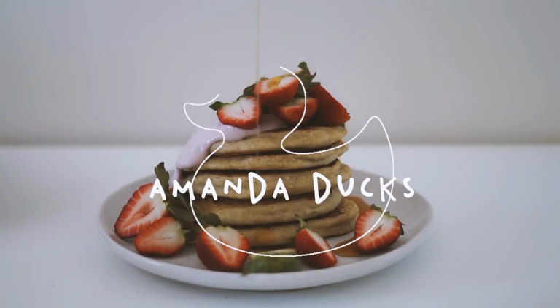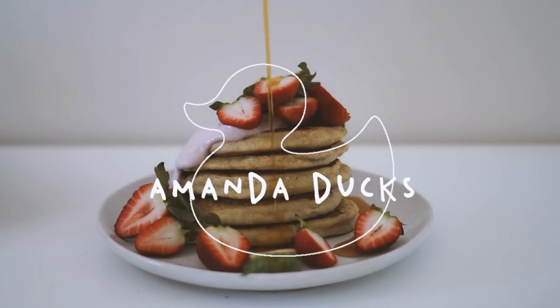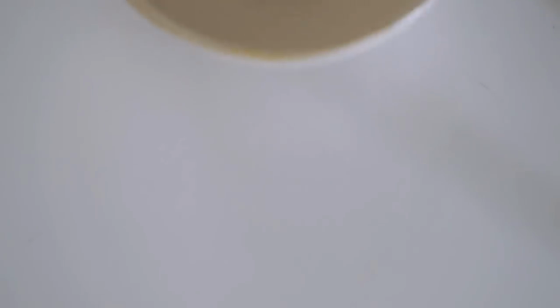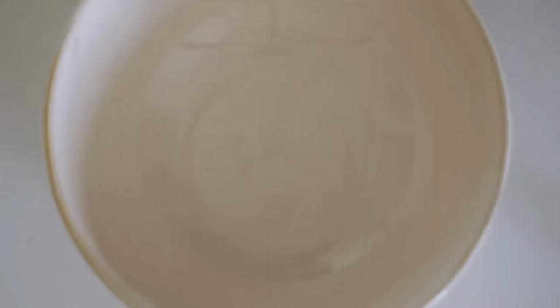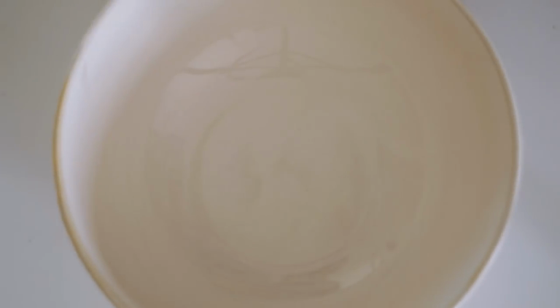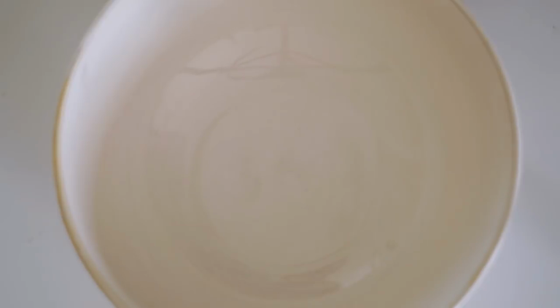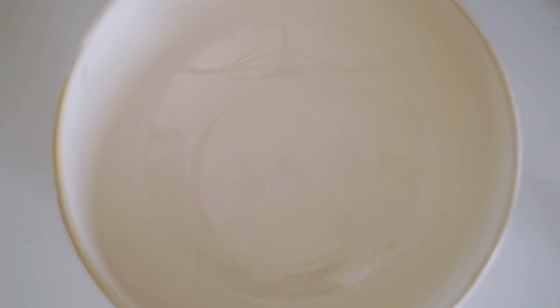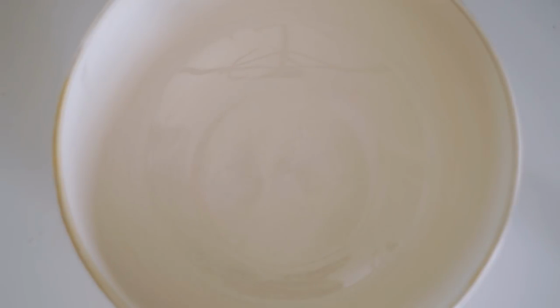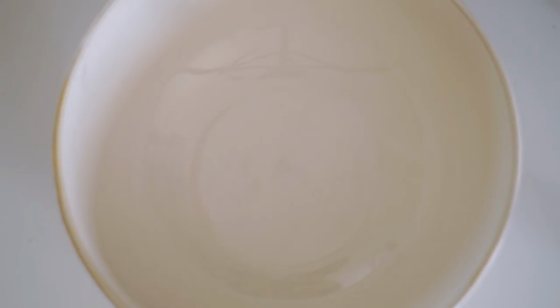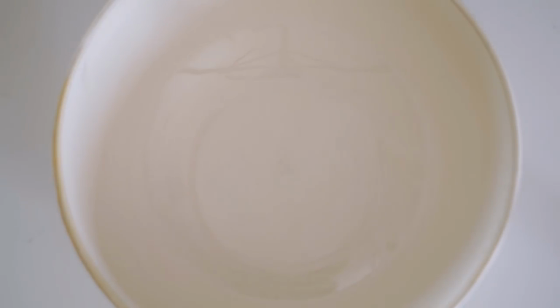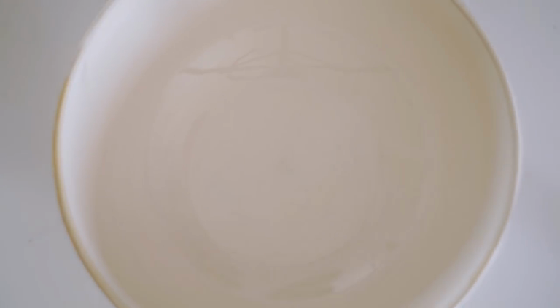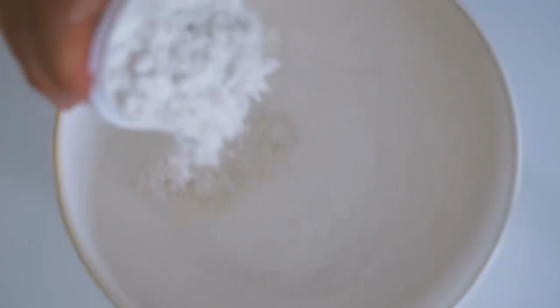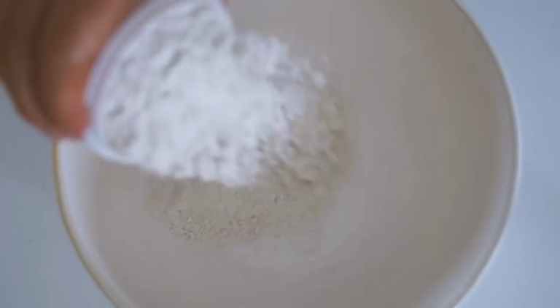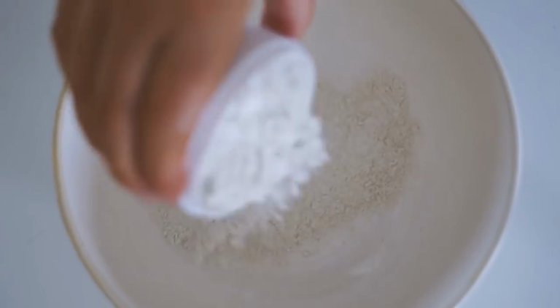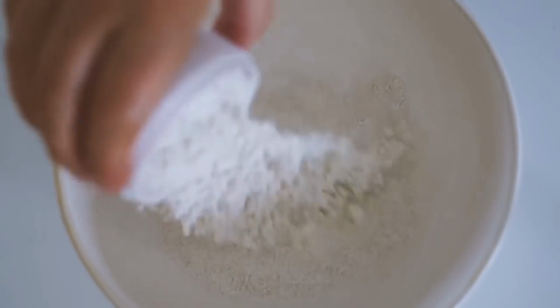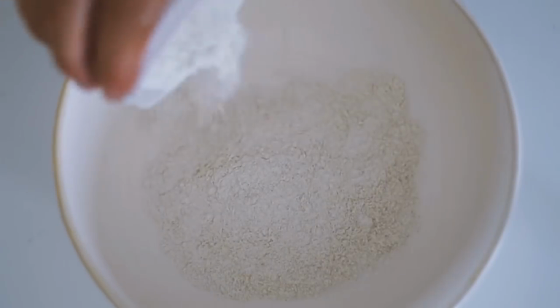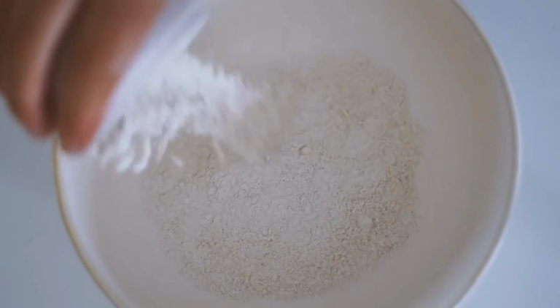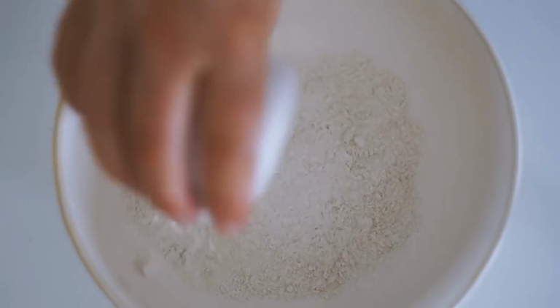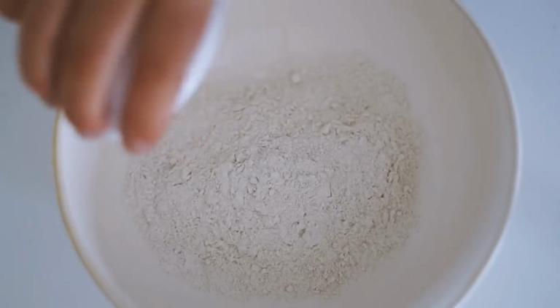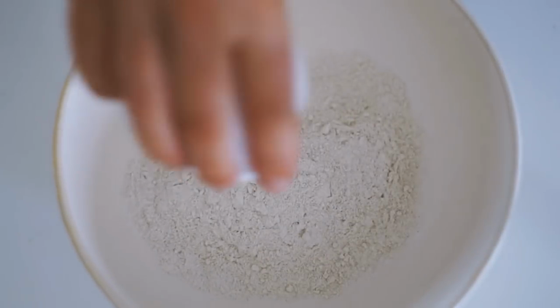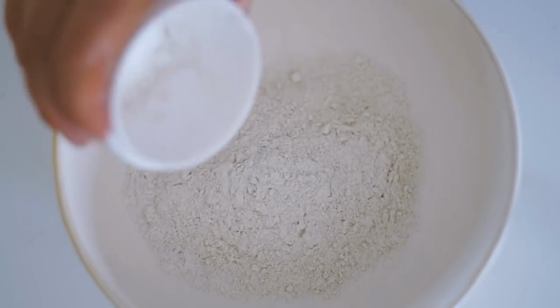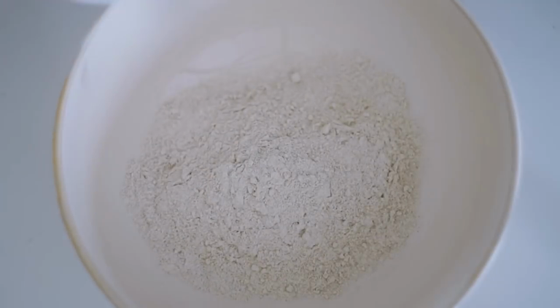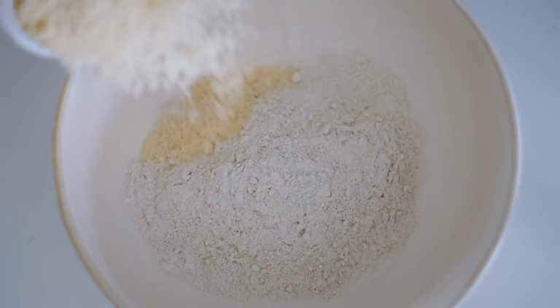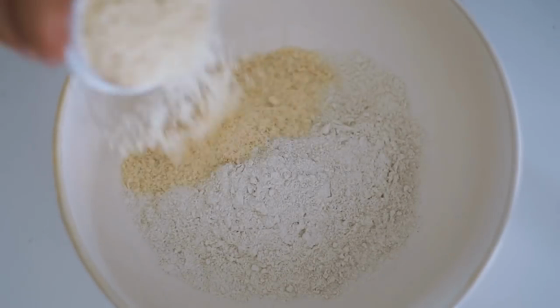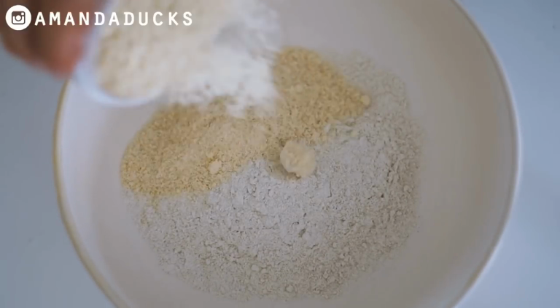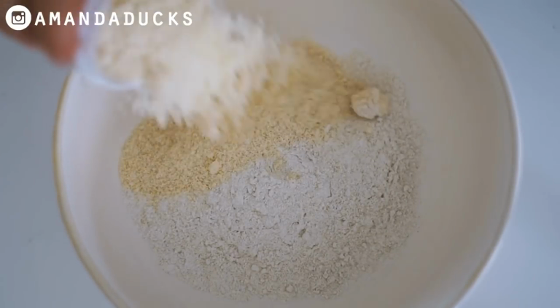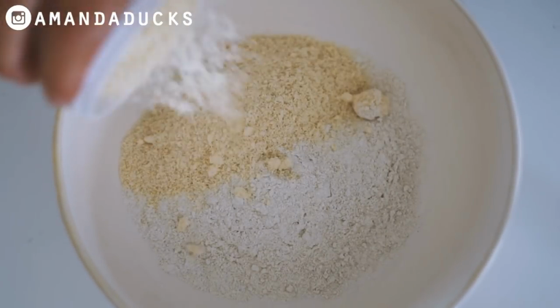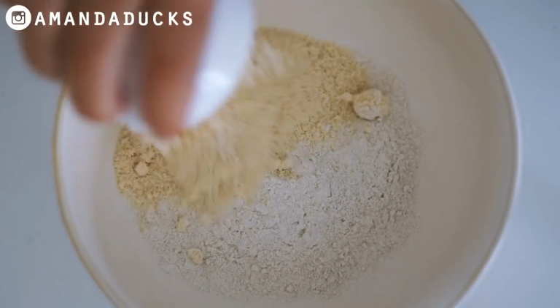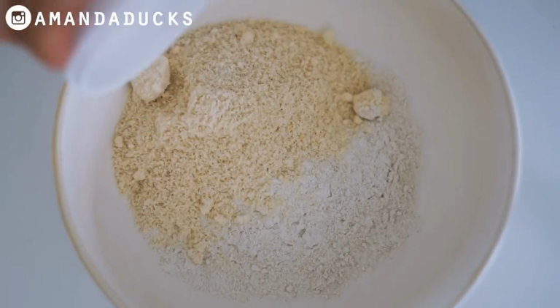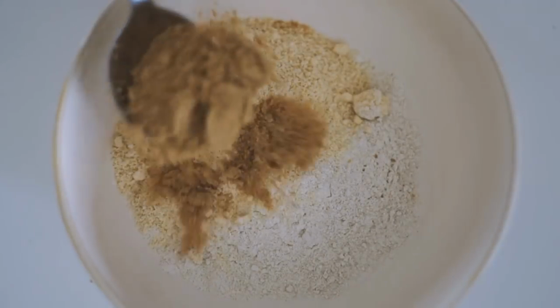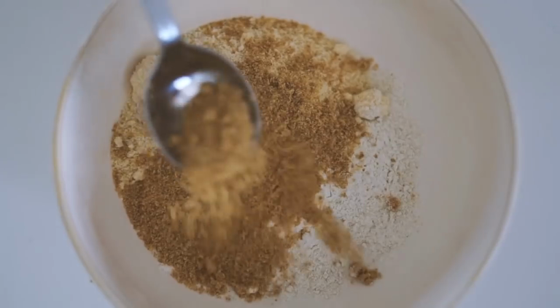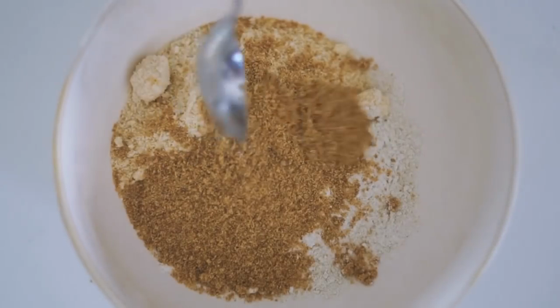Good morning, beautiful friends! I hope you're doing well. Today I'm coming at you with another what I eat in a day video, and this morning we're starting with one of my favorites, which is pancakes.